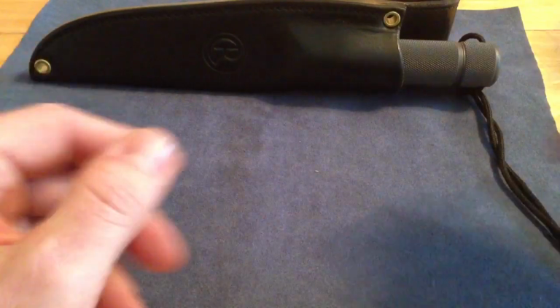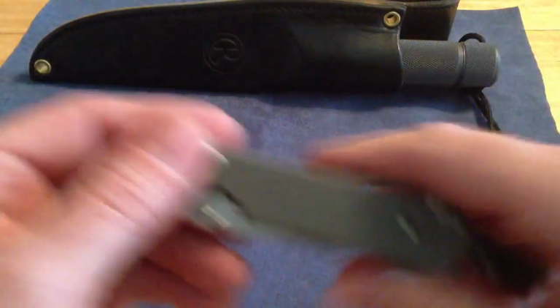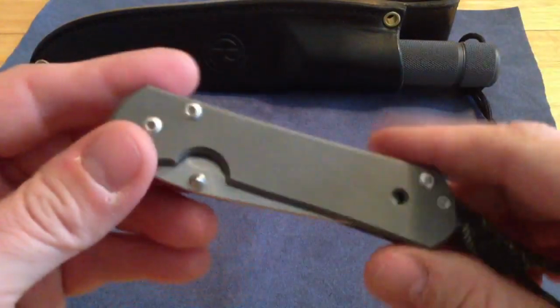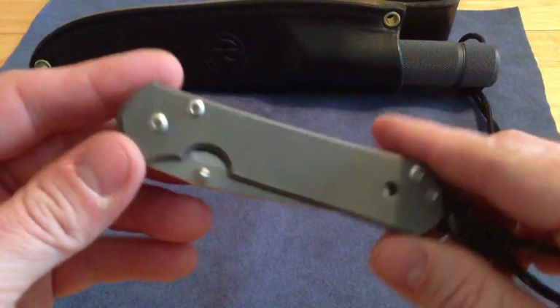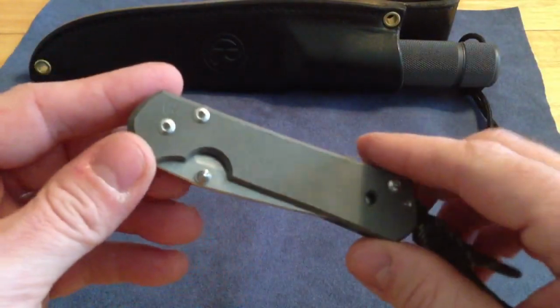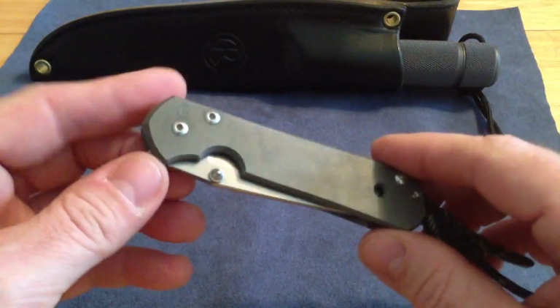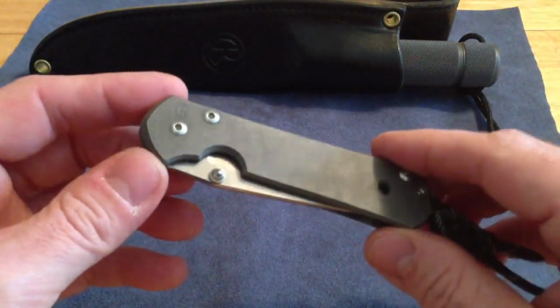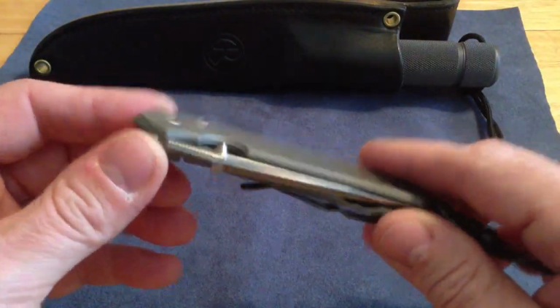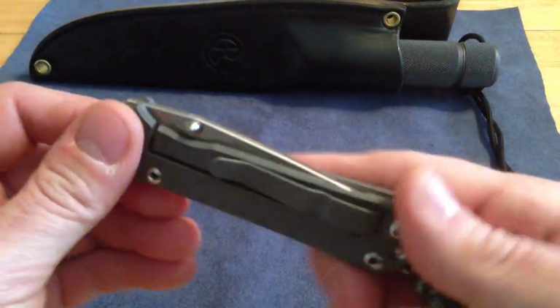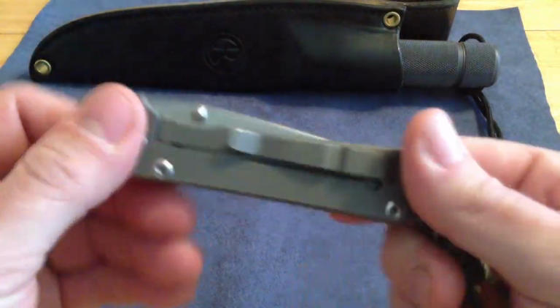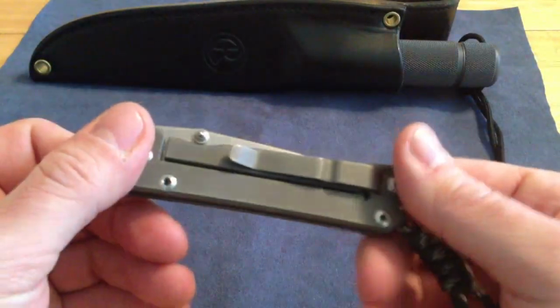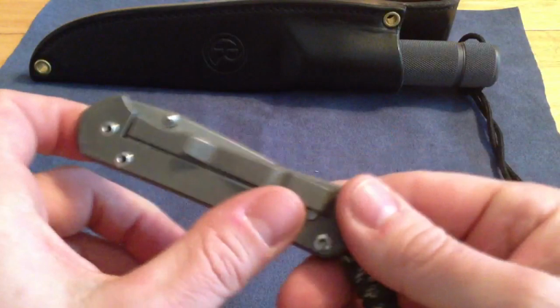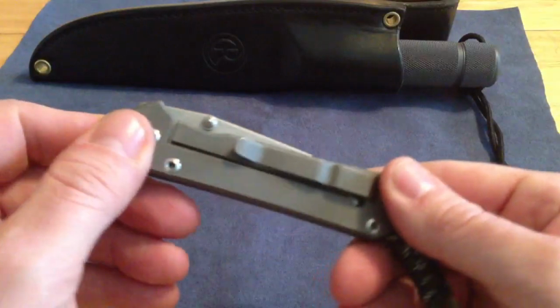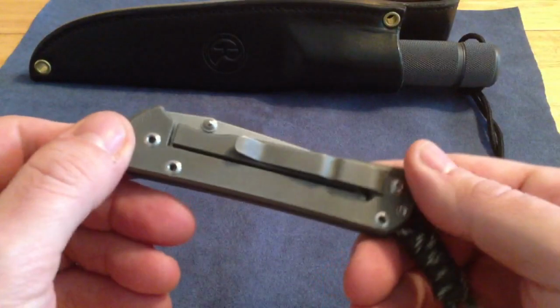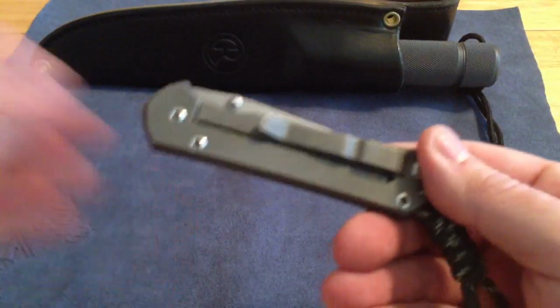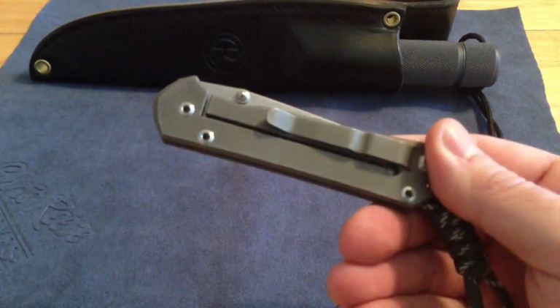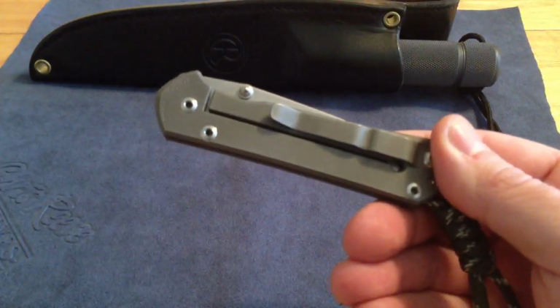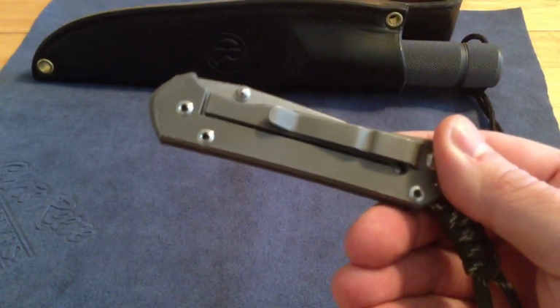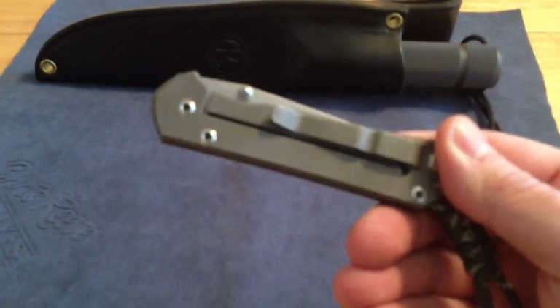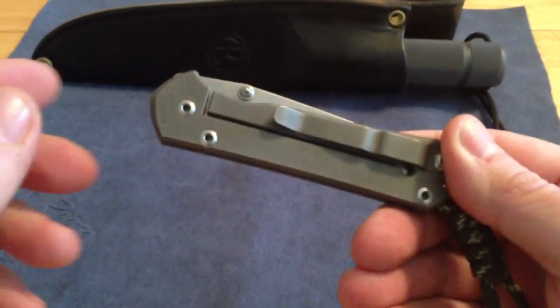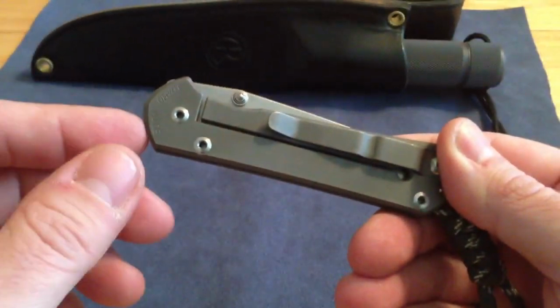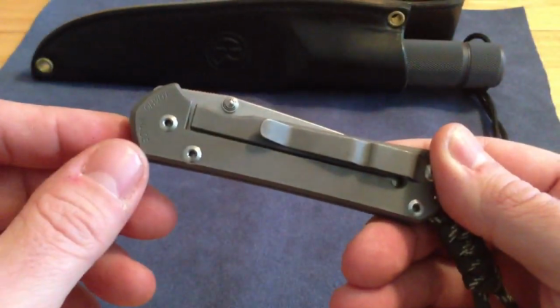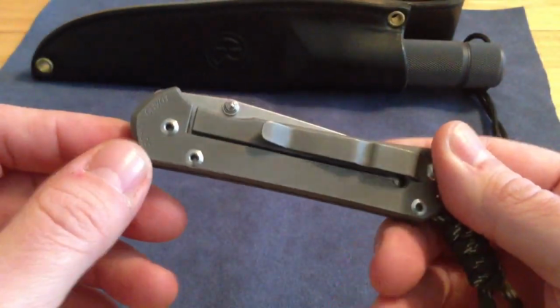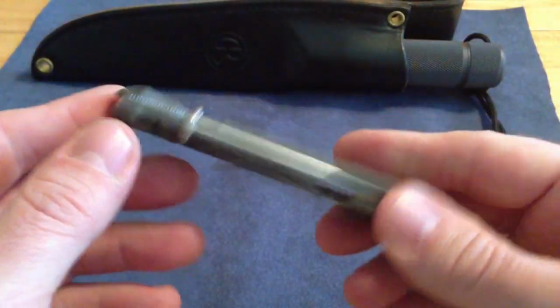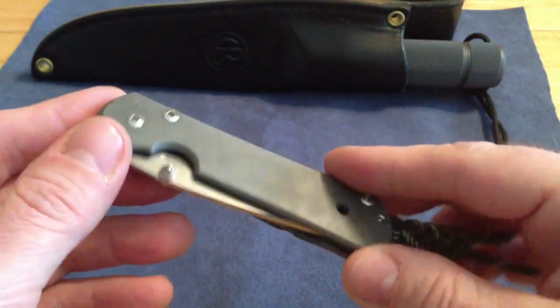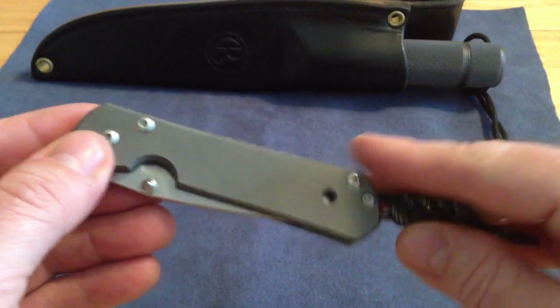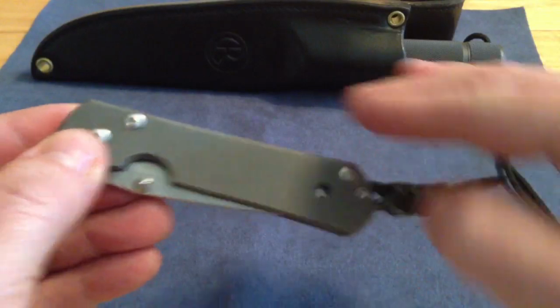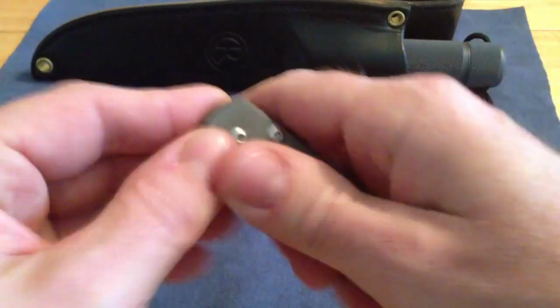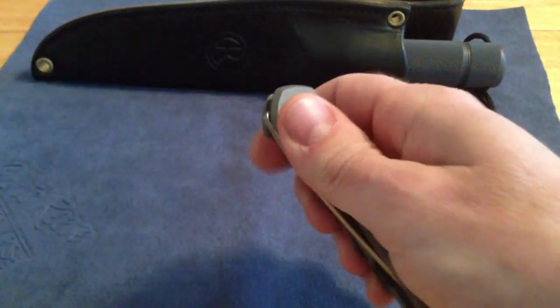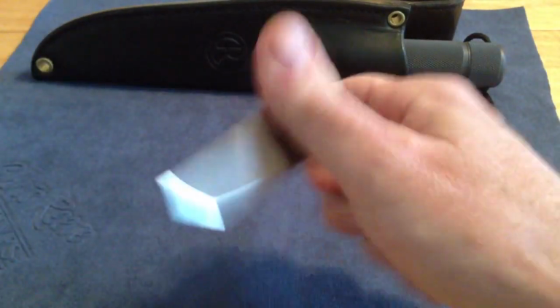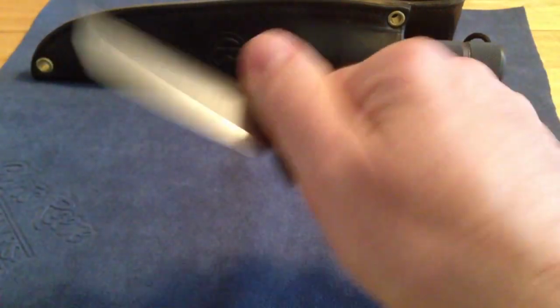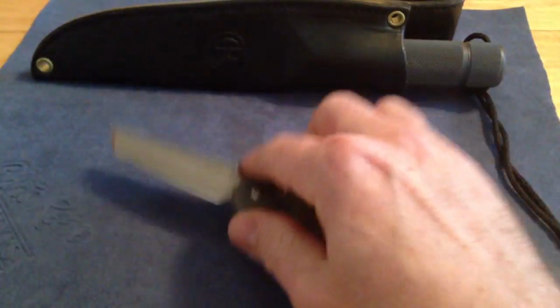My daily carry Chris Reeve knife is my beat-up True North Knives exclusive small 21 Tanto.